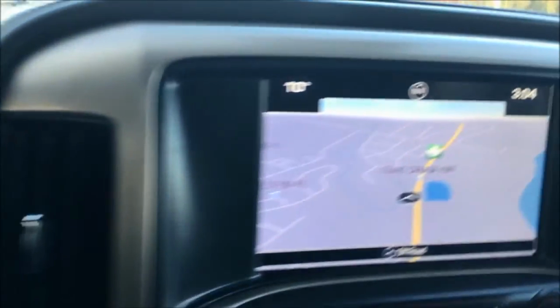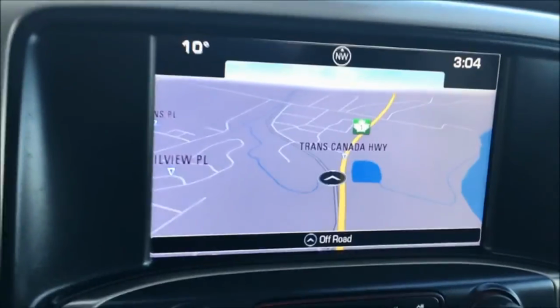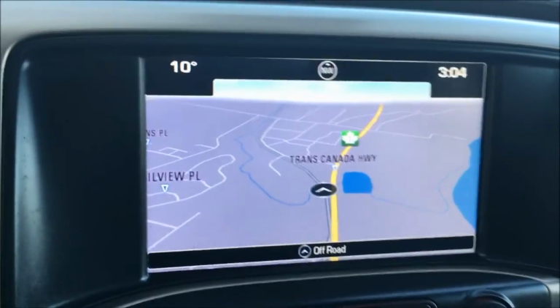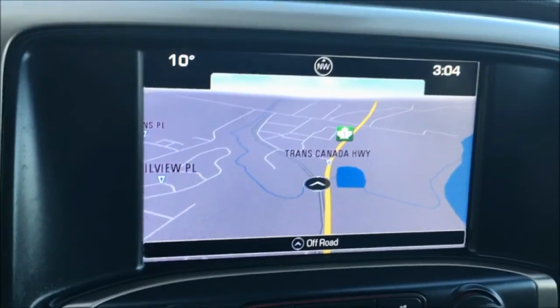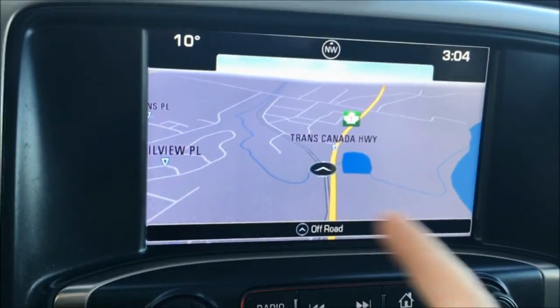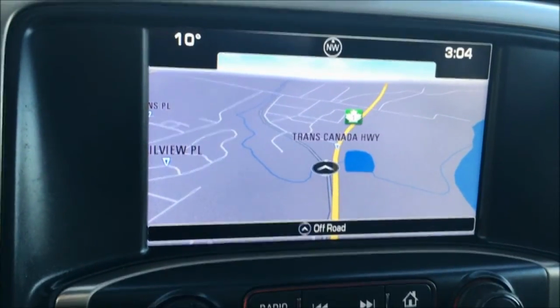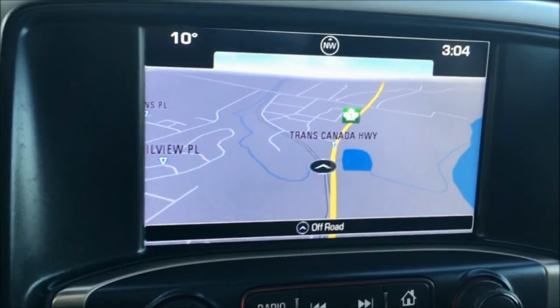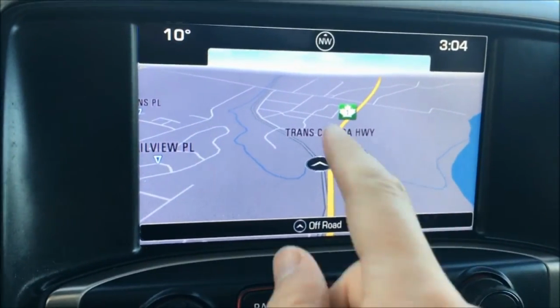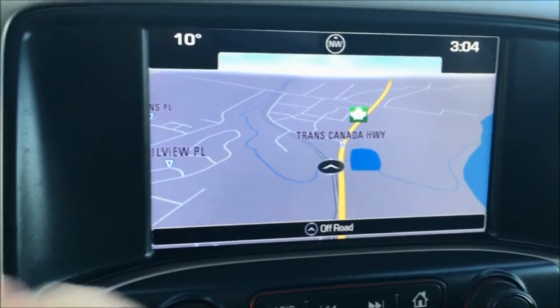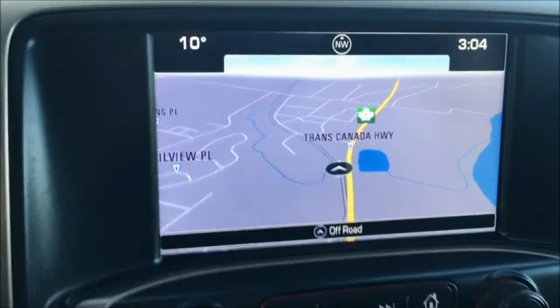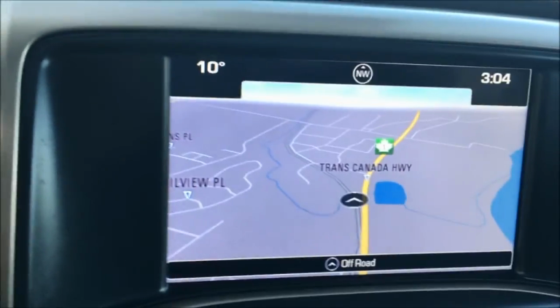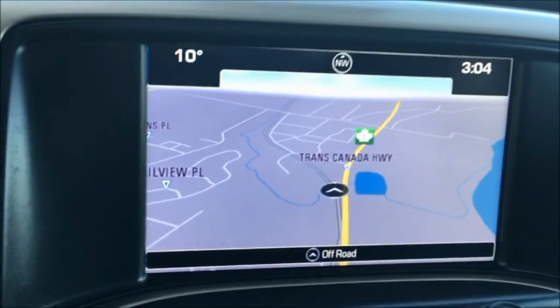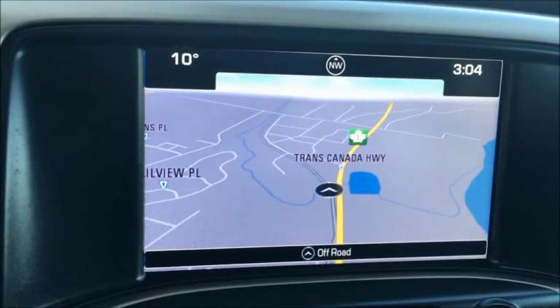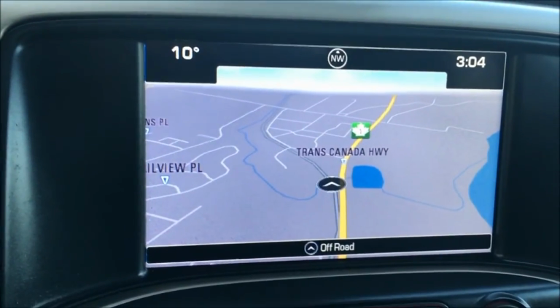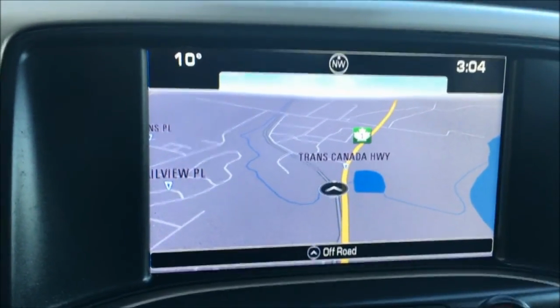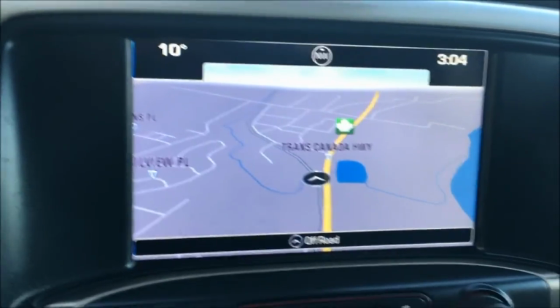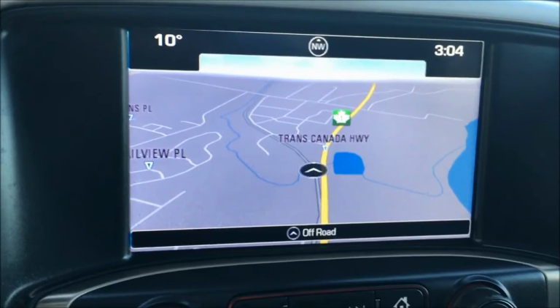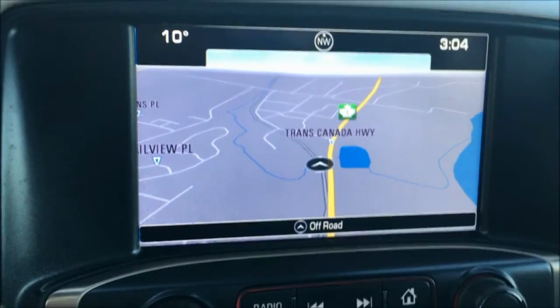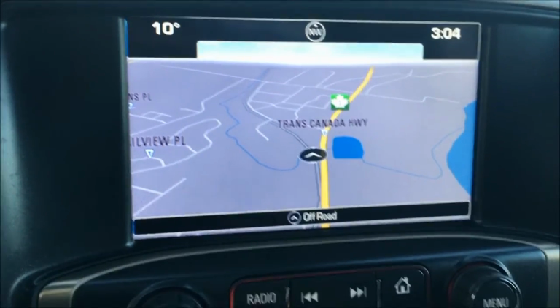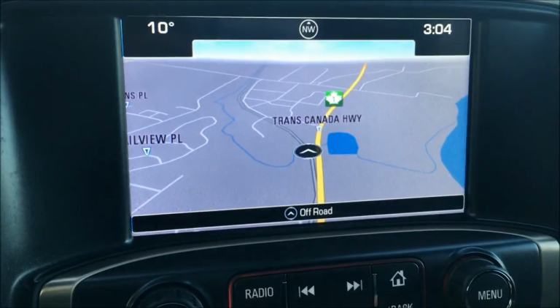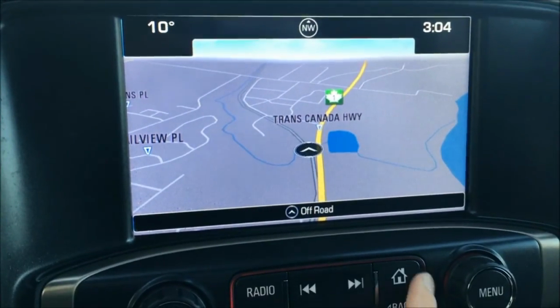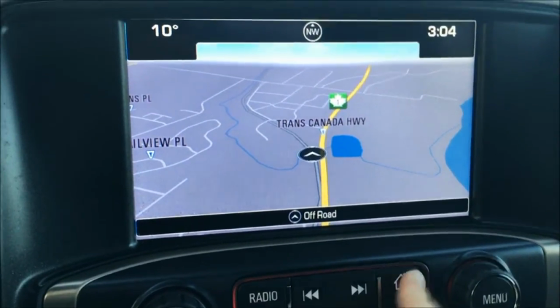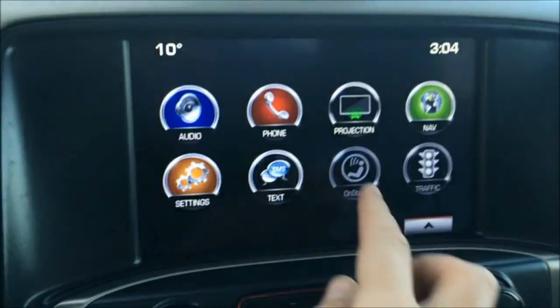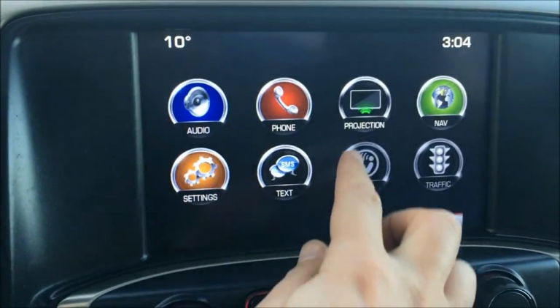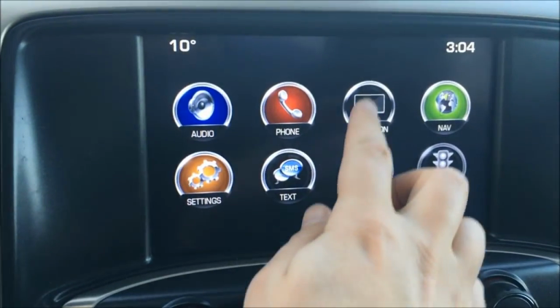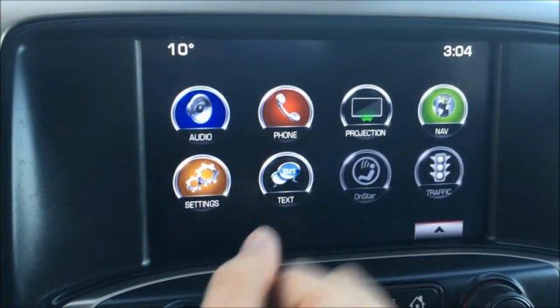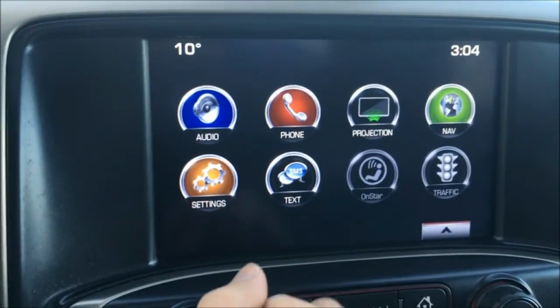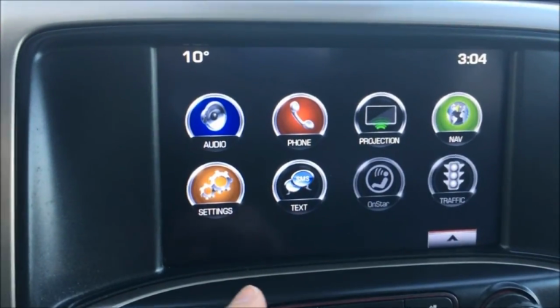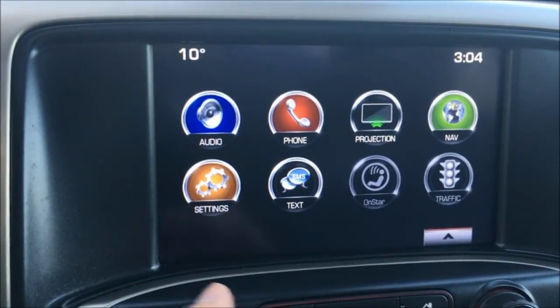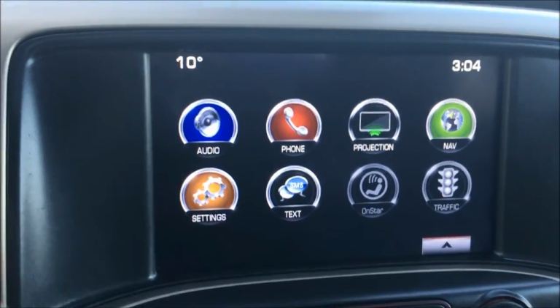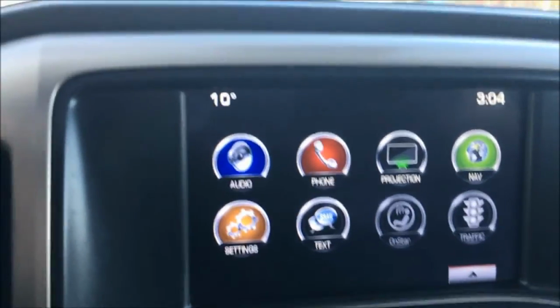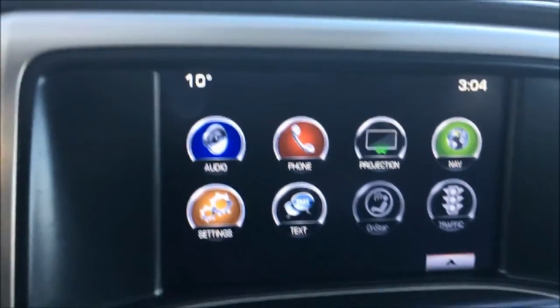Now you got a touch screen infotainment system with a navigation system, Sirius XM. You also got your projection featuring Apple CarPlay and Android Auto.